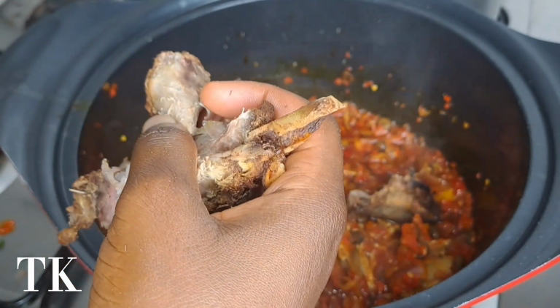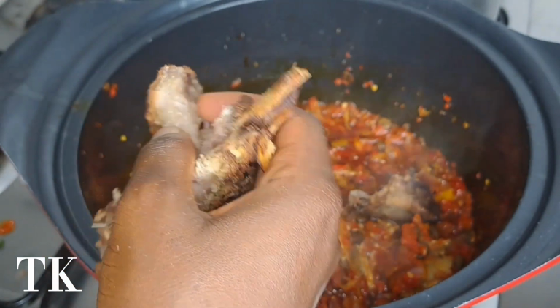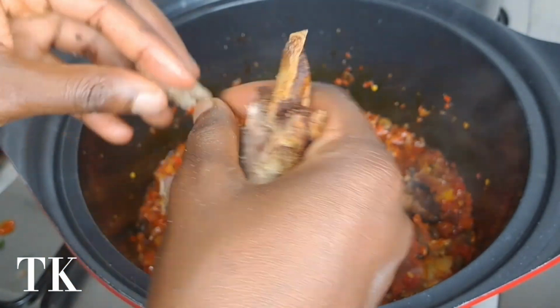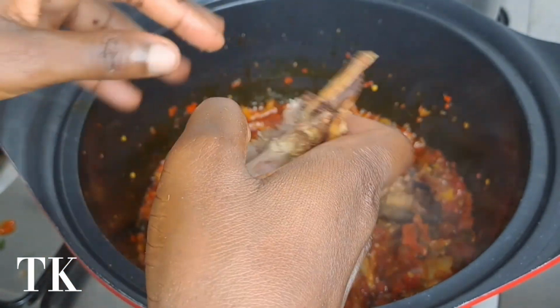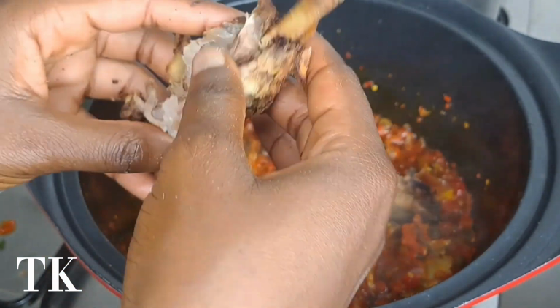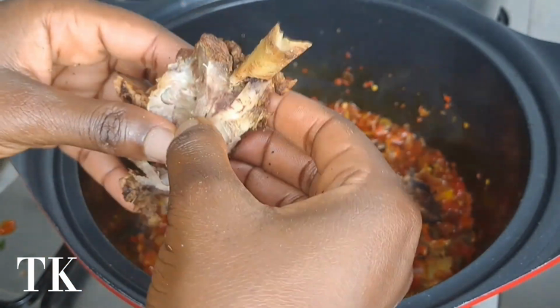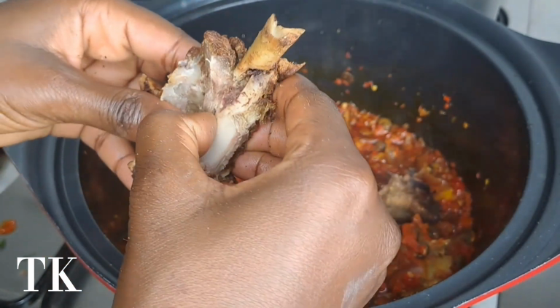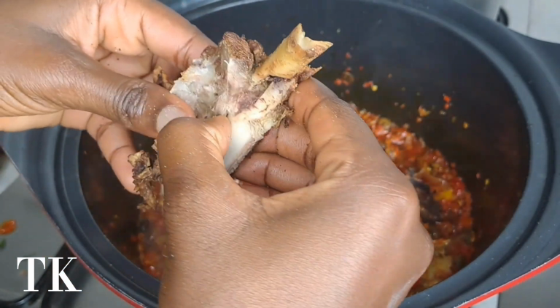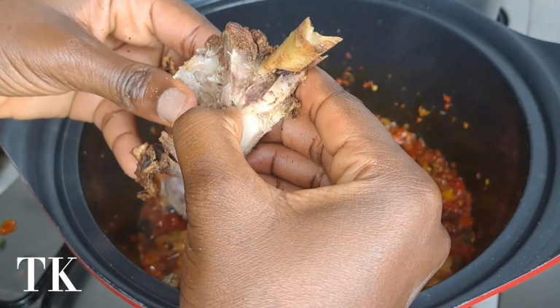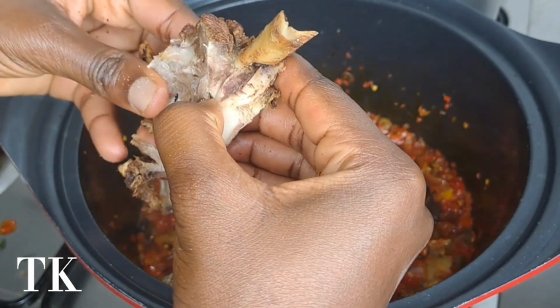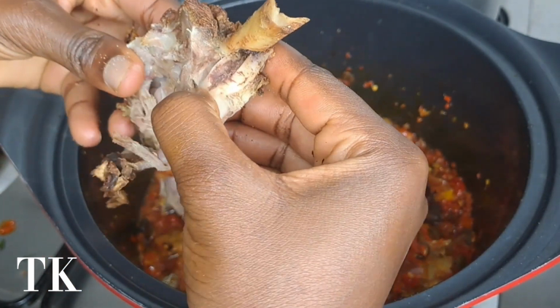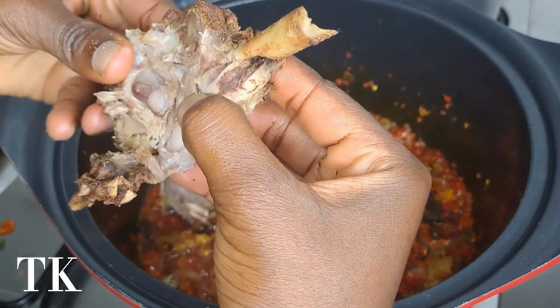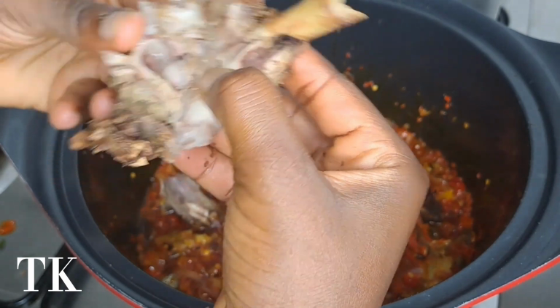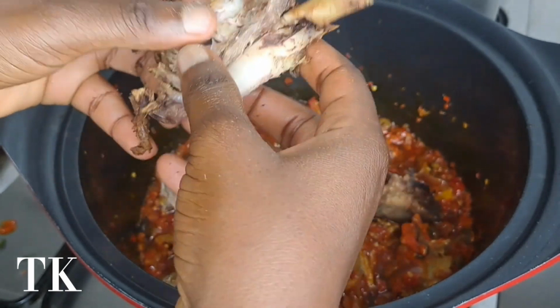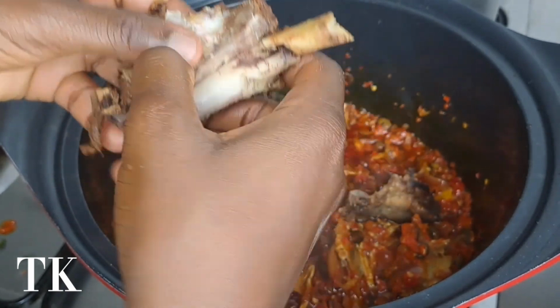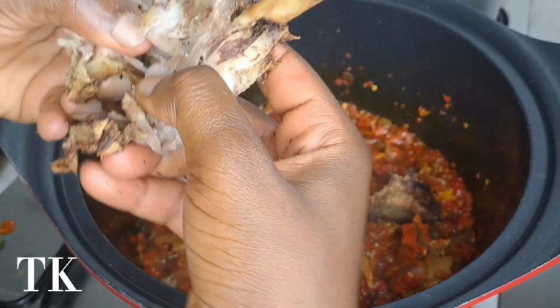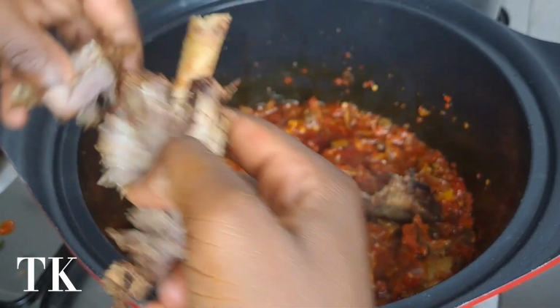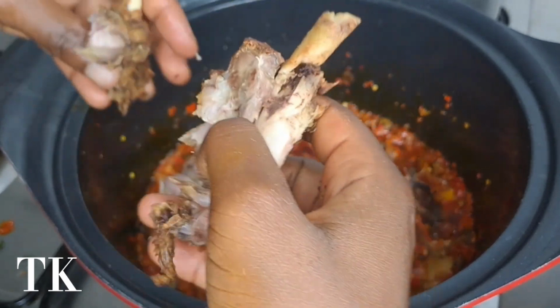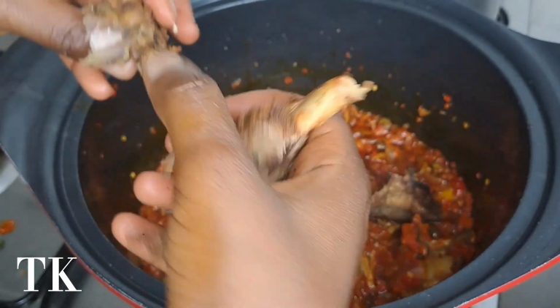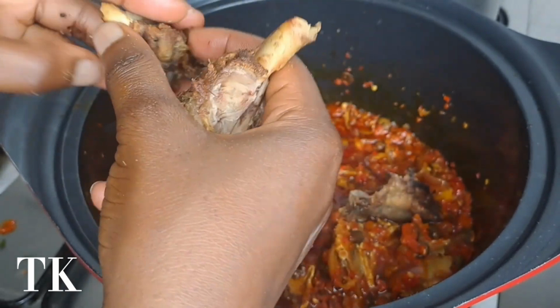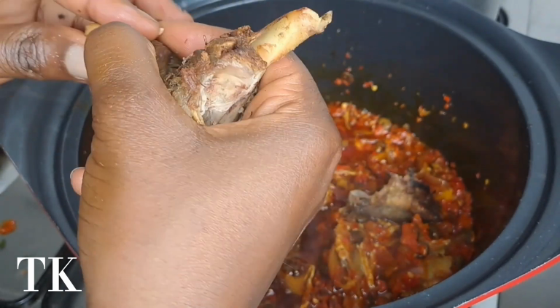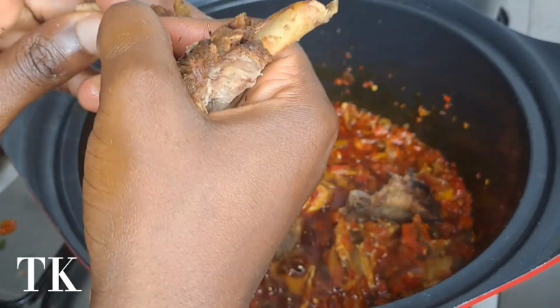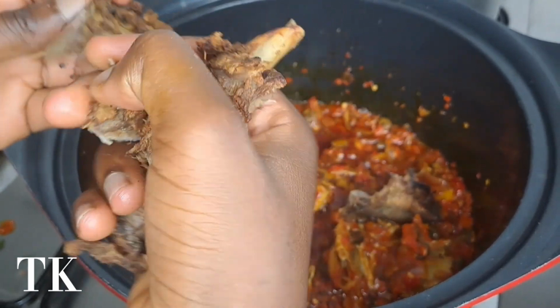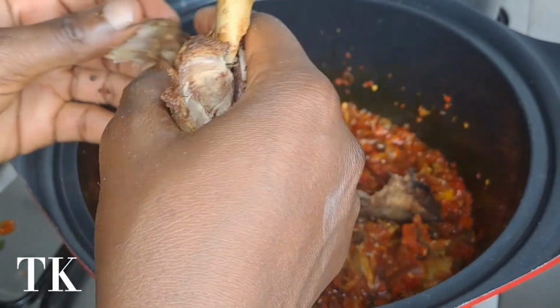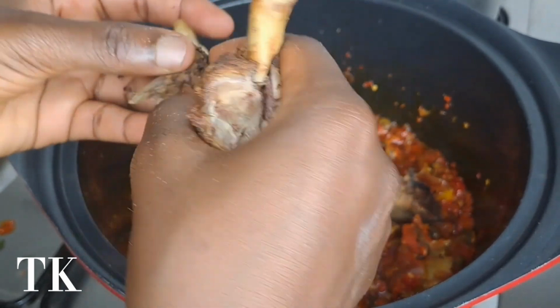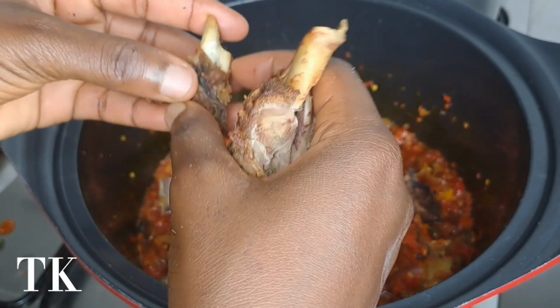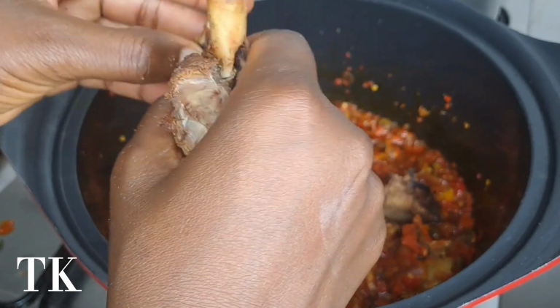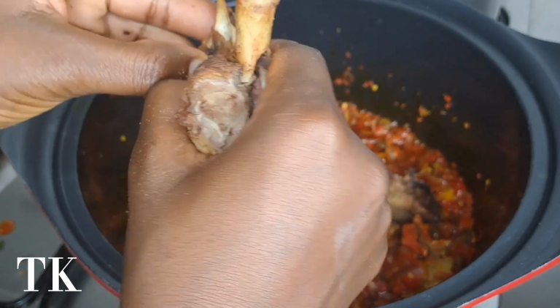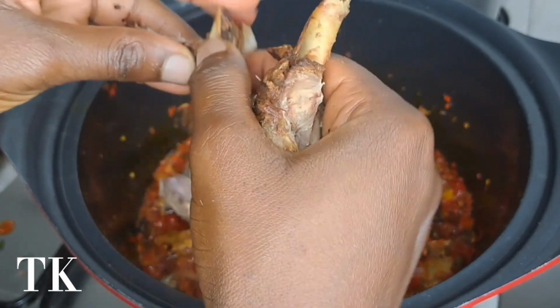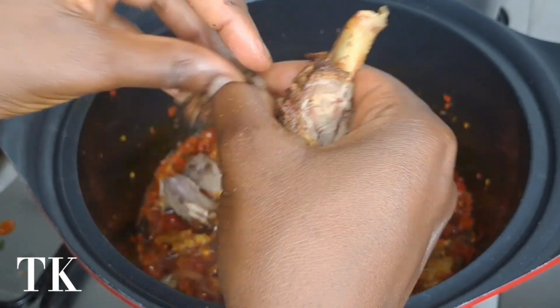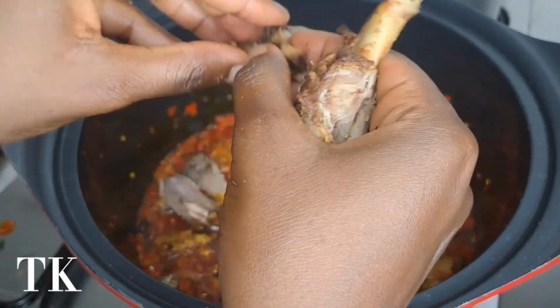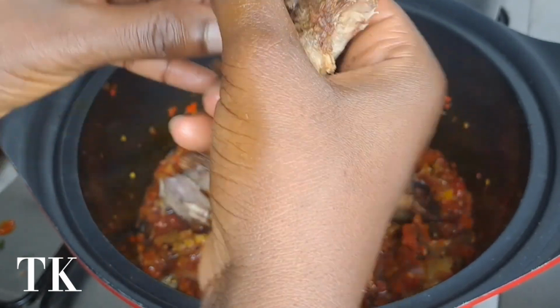I'm trying to debone the bushmeat because I wanted it to go to certain persons in this house. But I do want to taste it and I want it to sit plenty in my food.